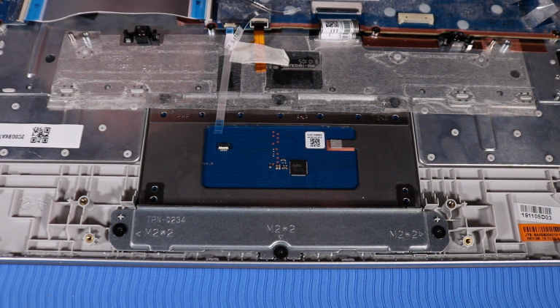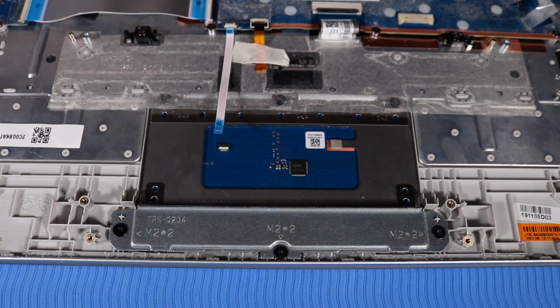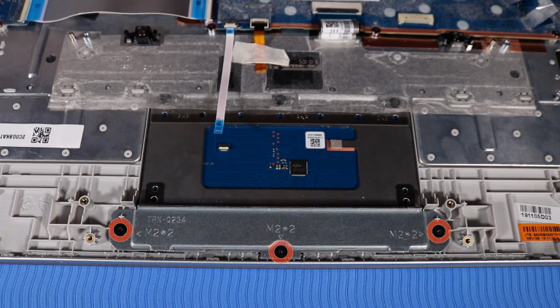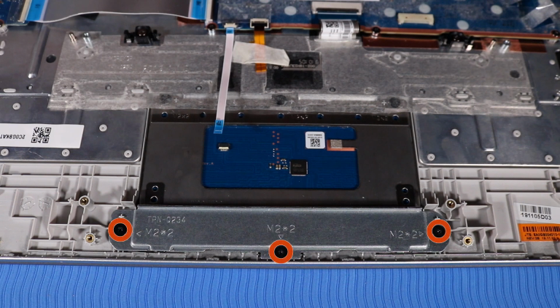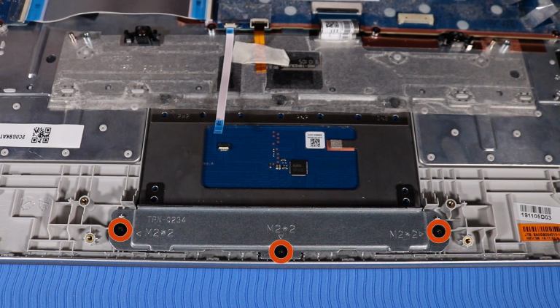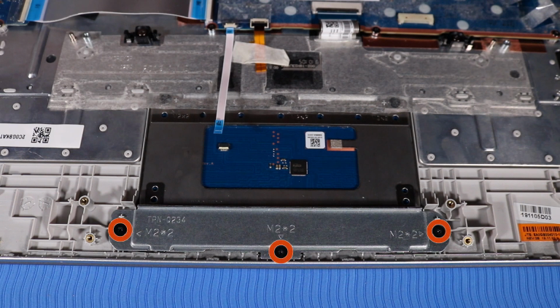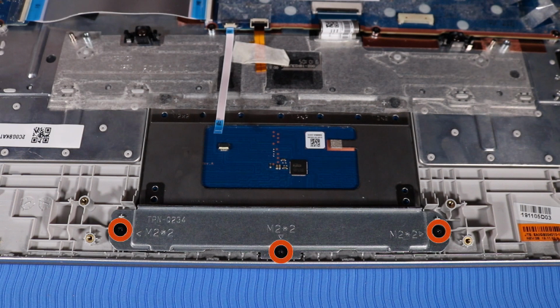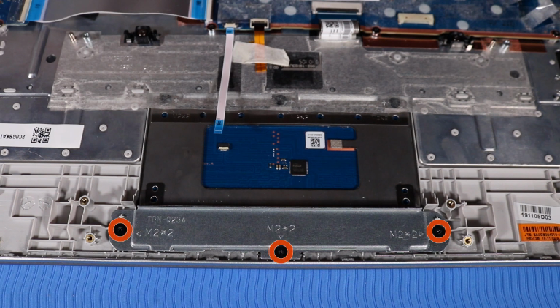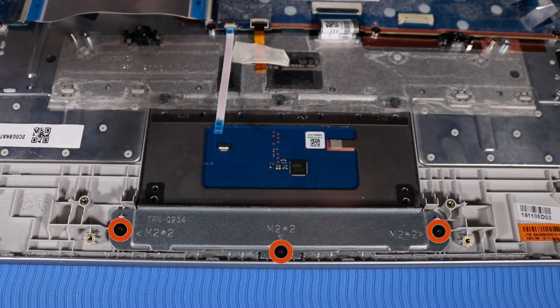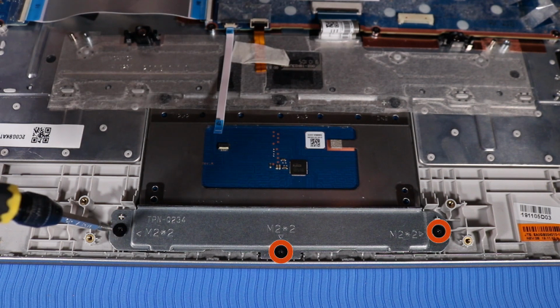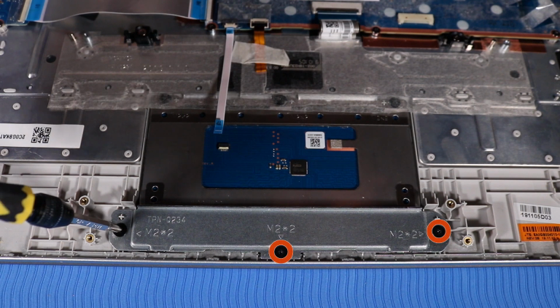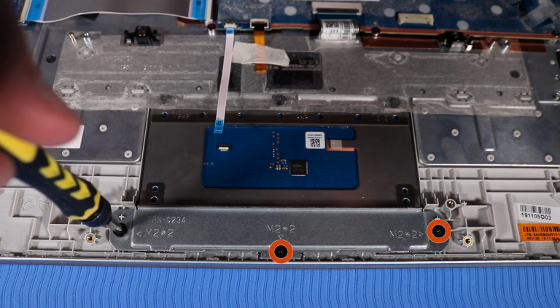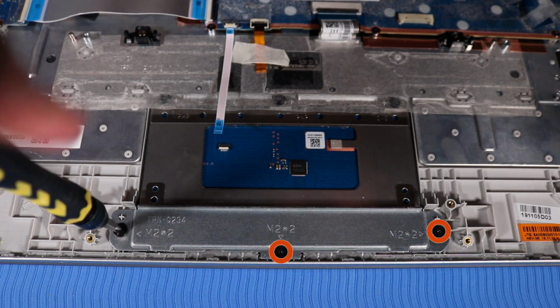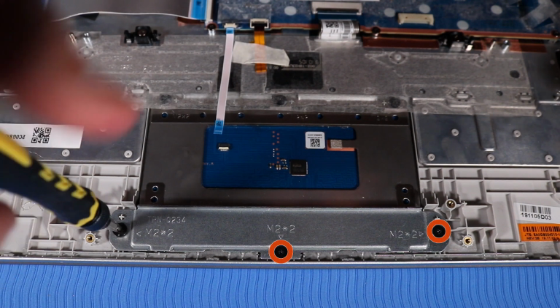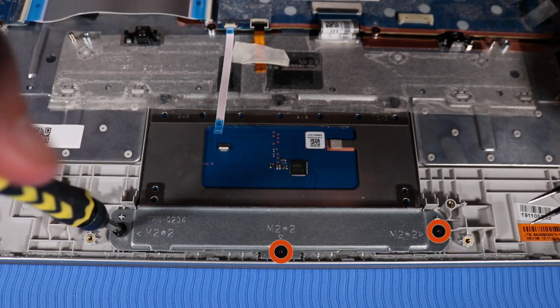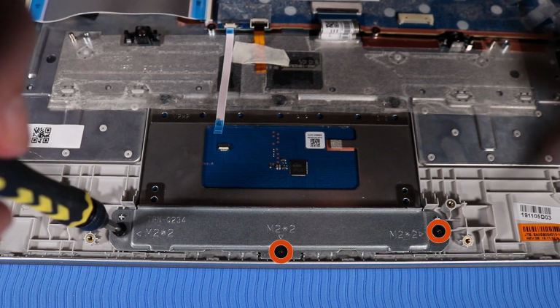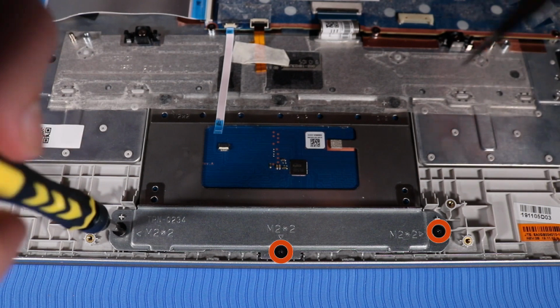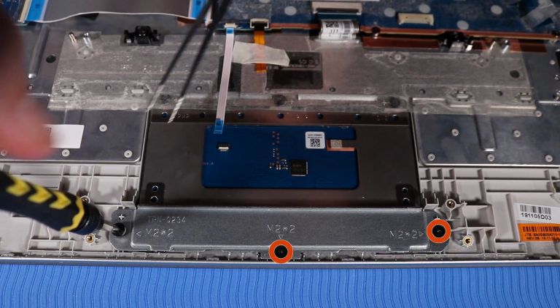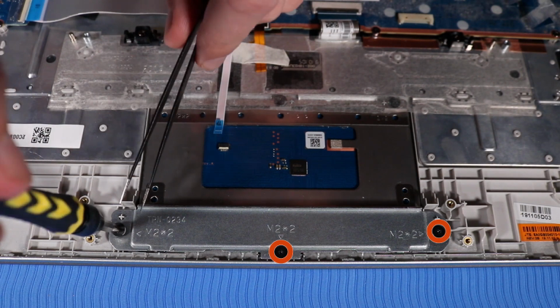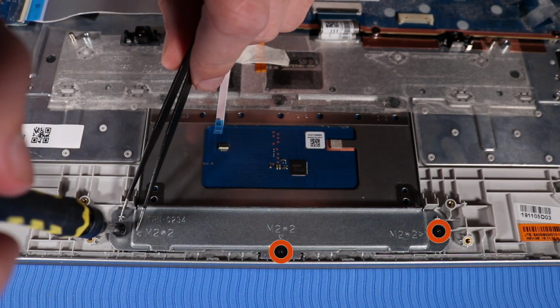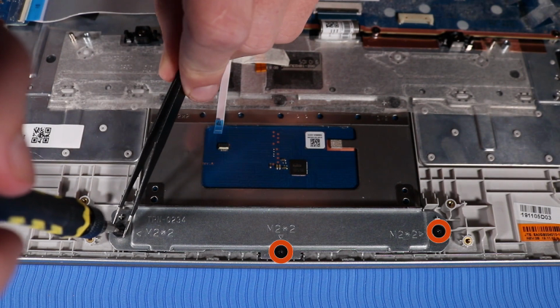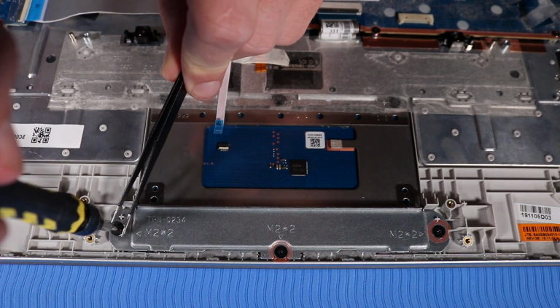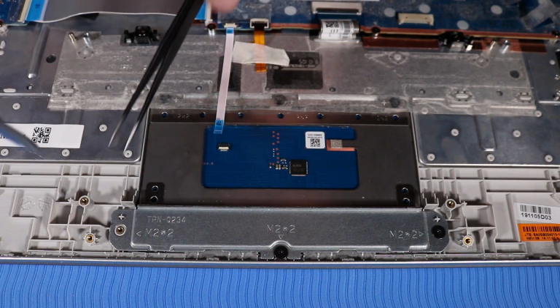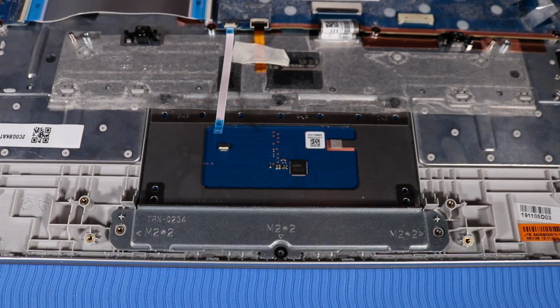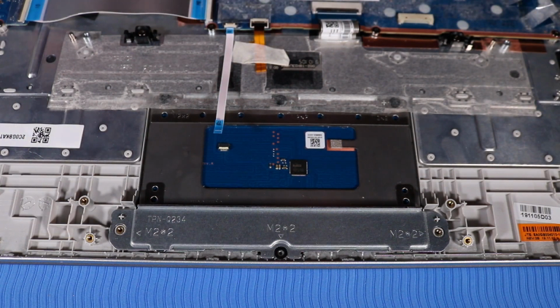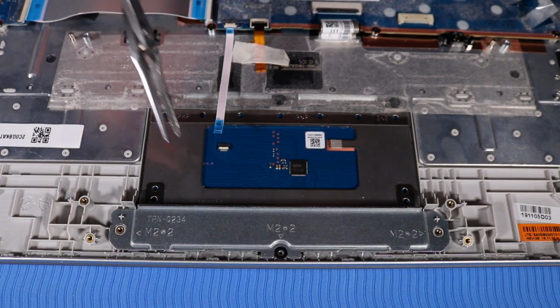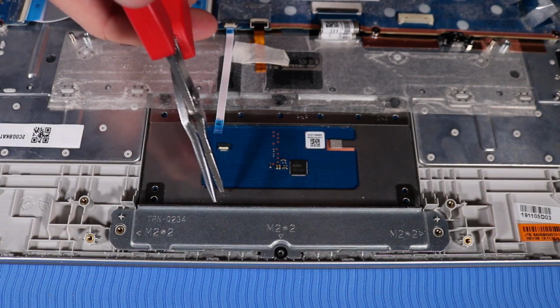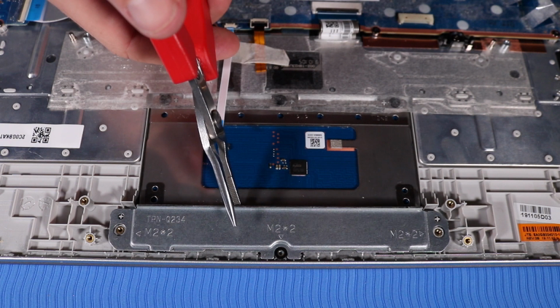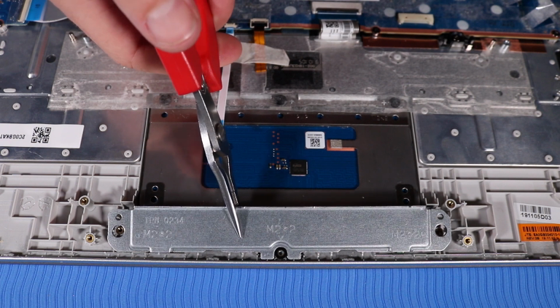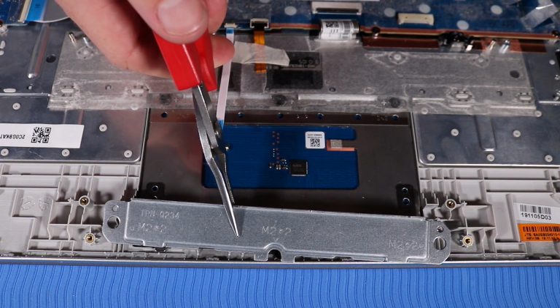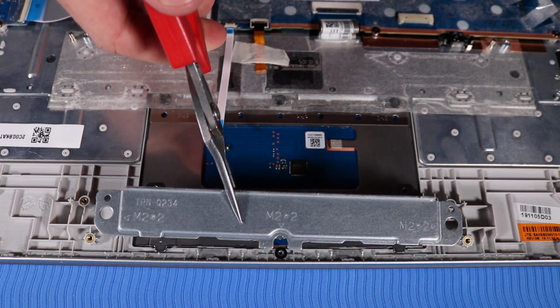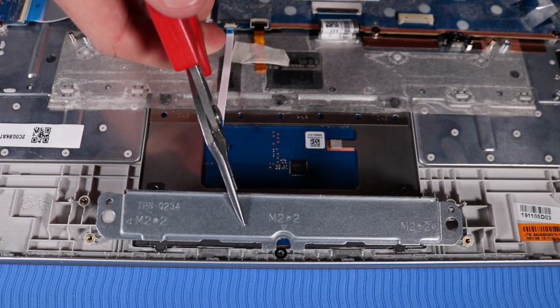Remove the three P1 Phillips-head screws that secure the touchpad bracket to the top cover. Lift the touchpad bracket off of the alignment pins and remove.